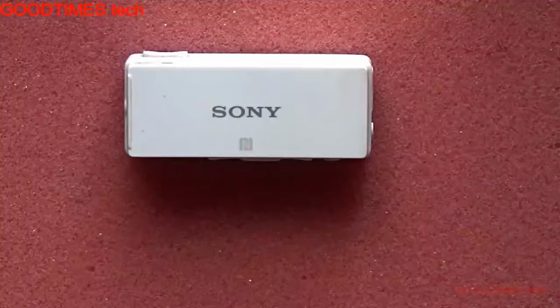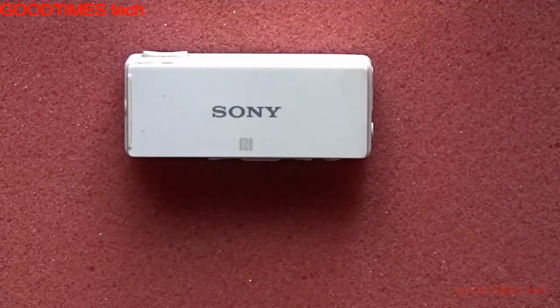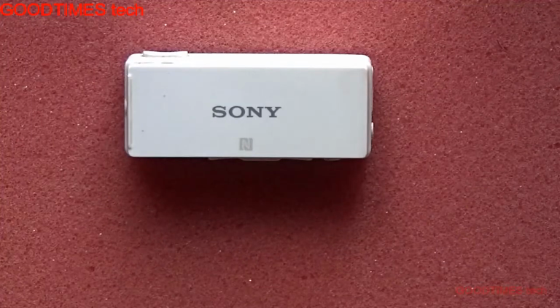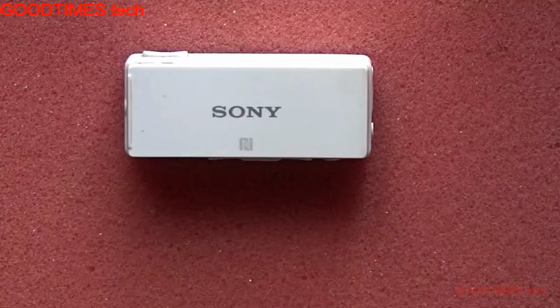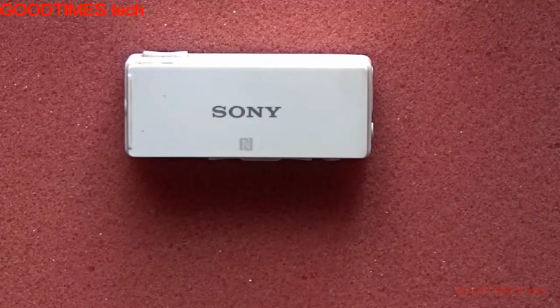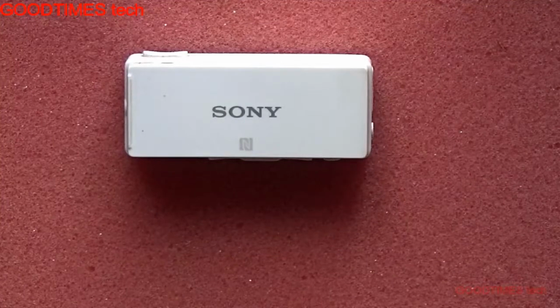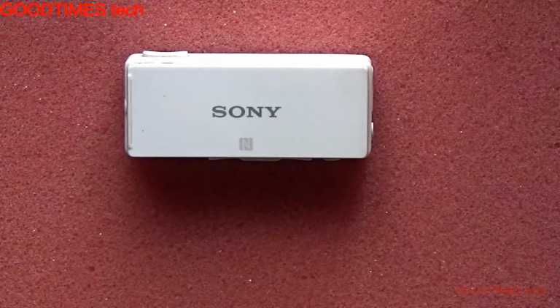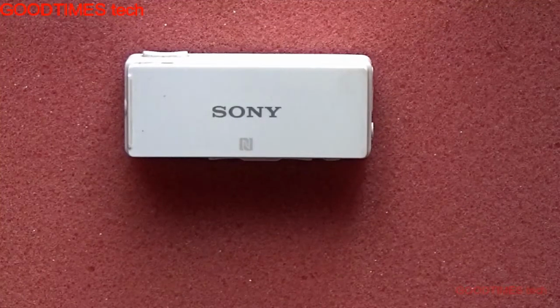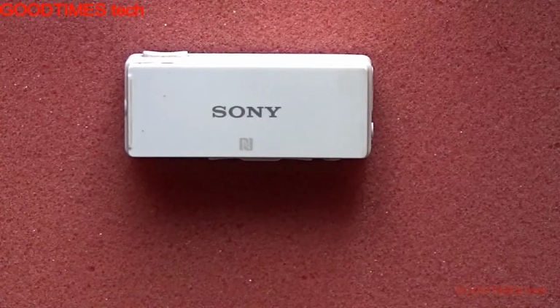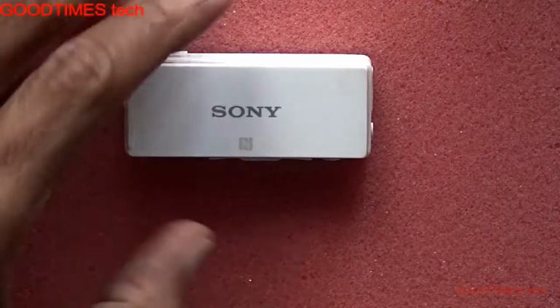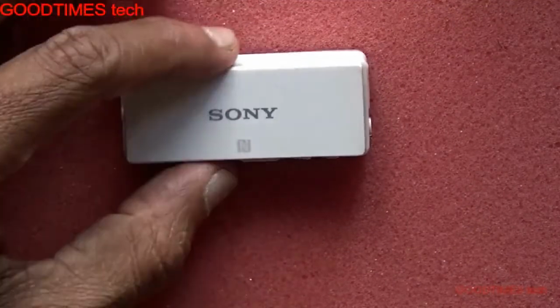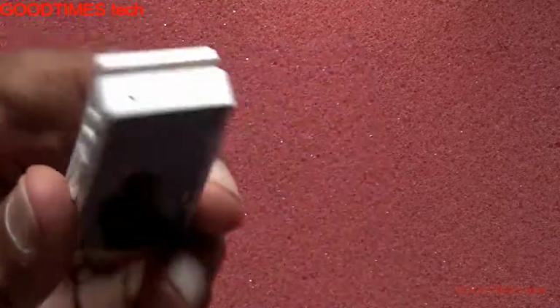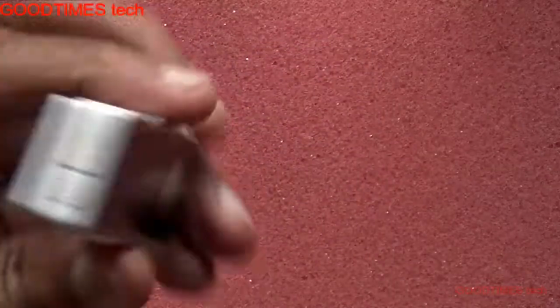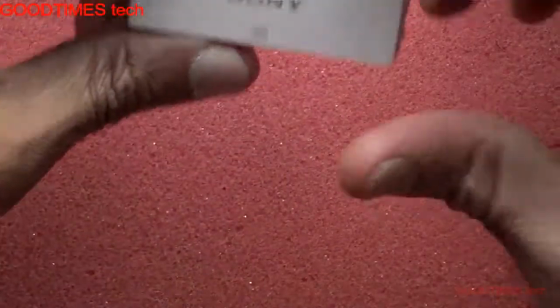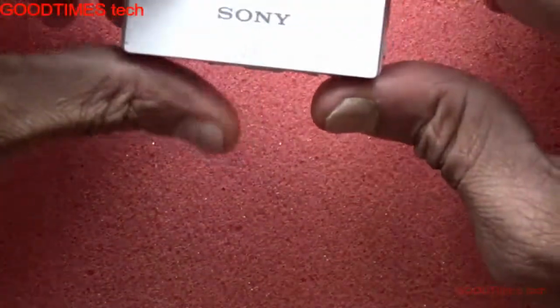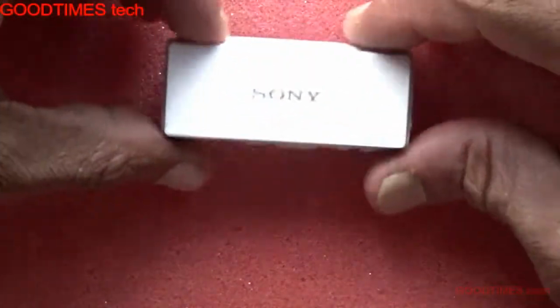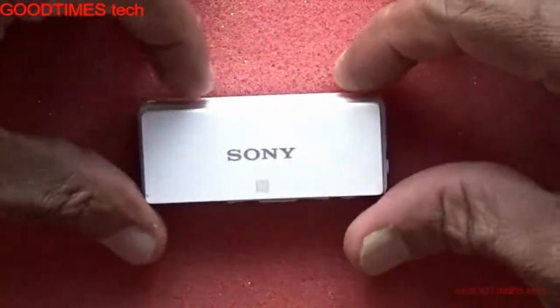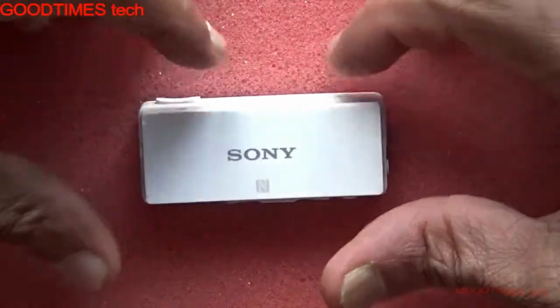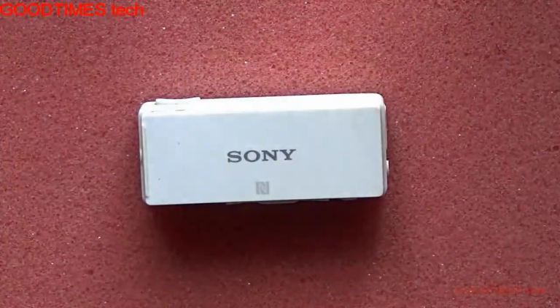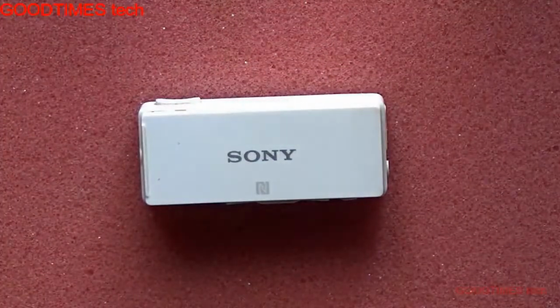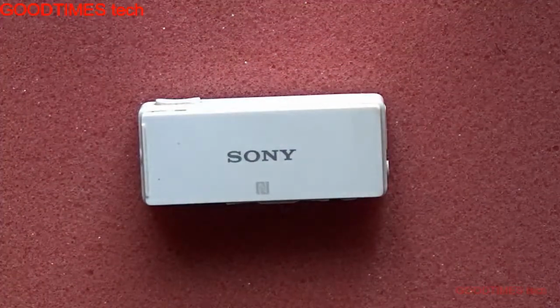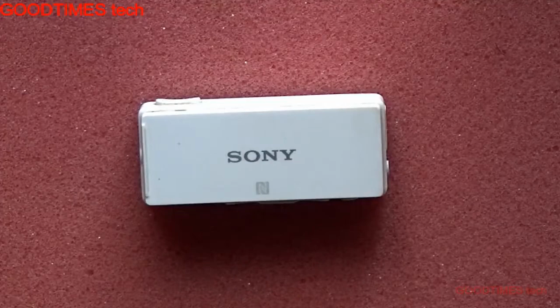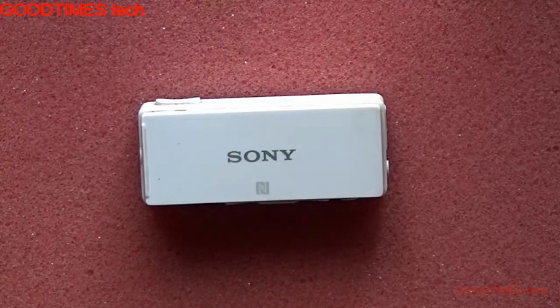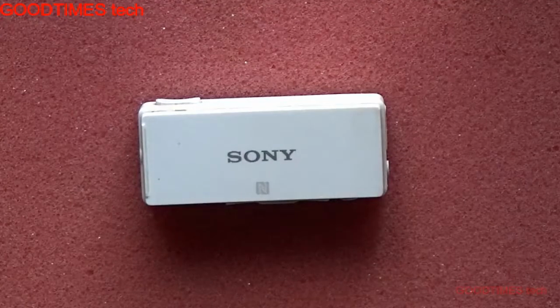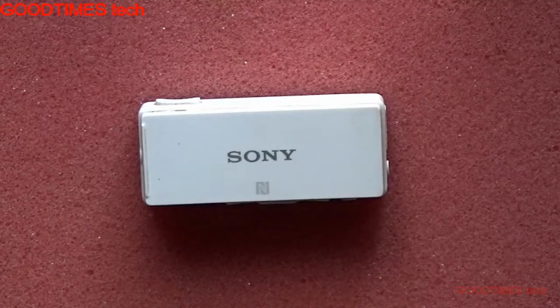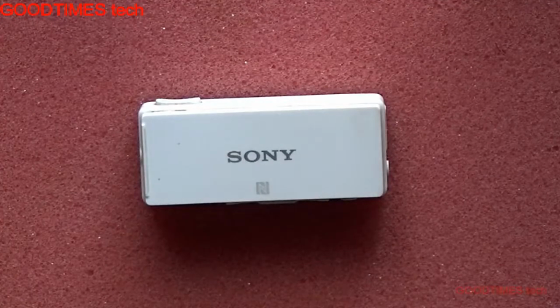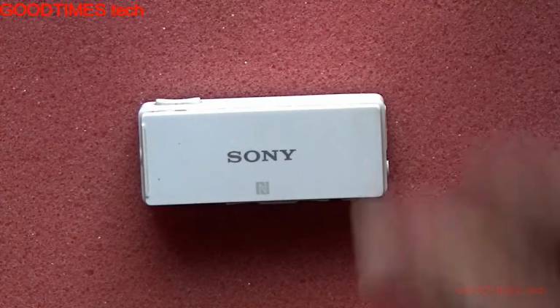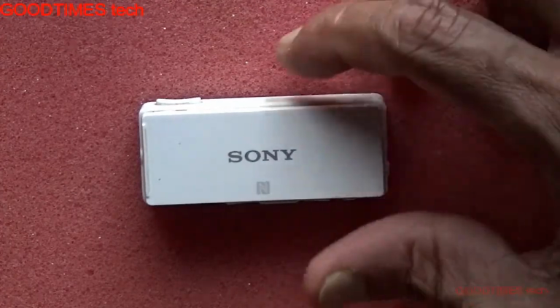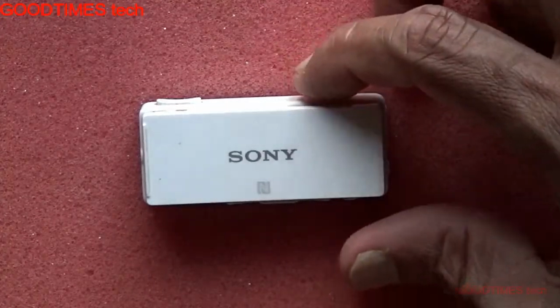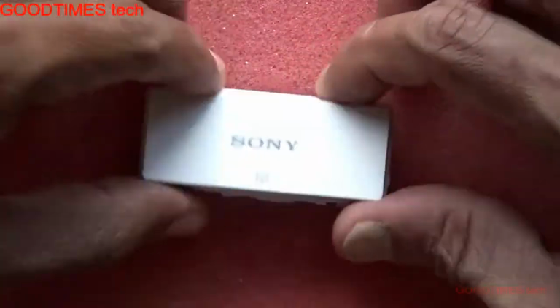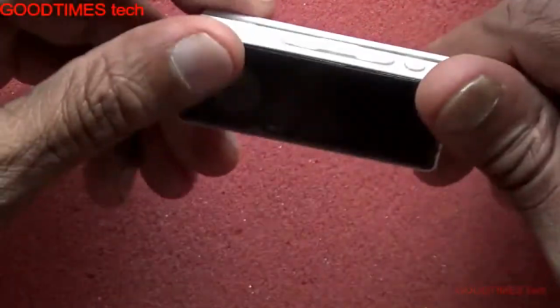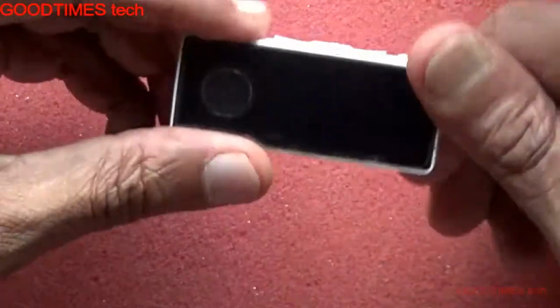Hello everyone, let's see how to replace the battery of the Sony SBH50 hands-free — that is the Sony Bluetooth hands-free.